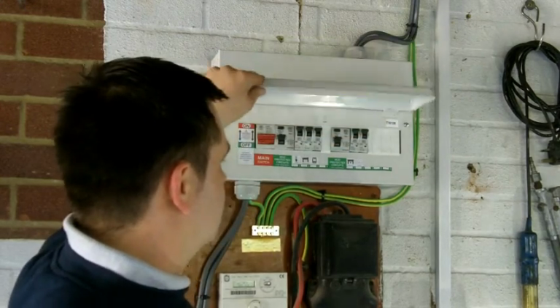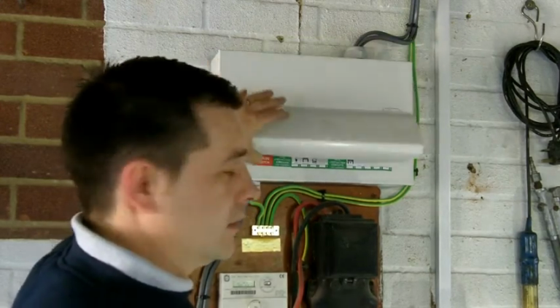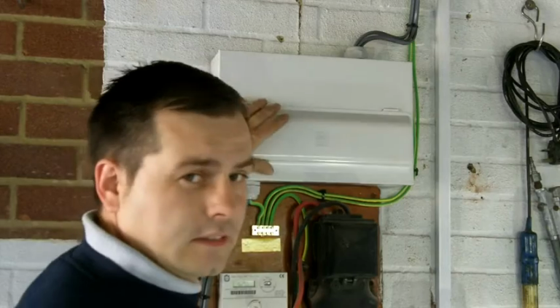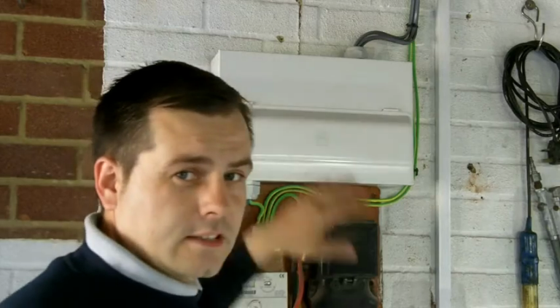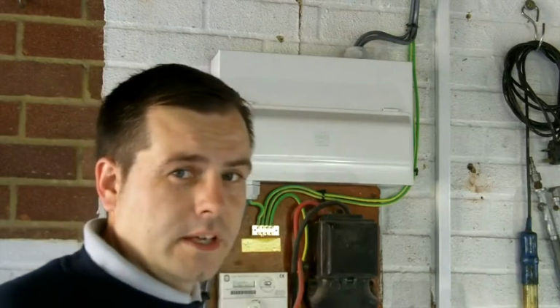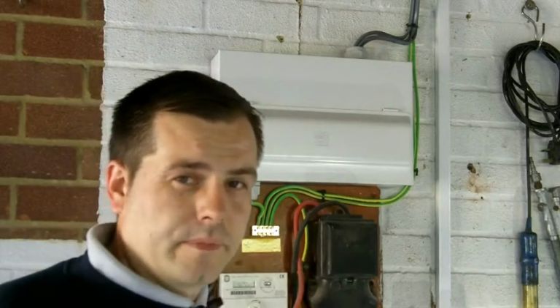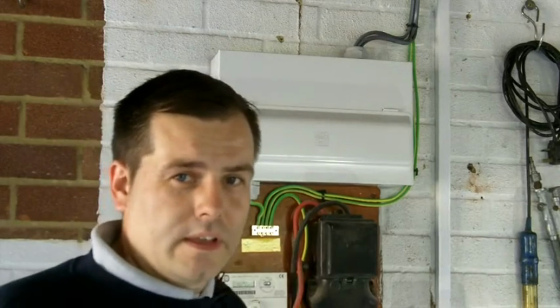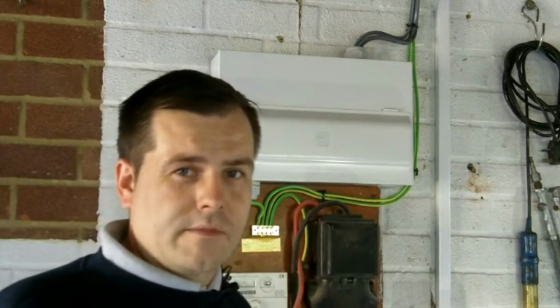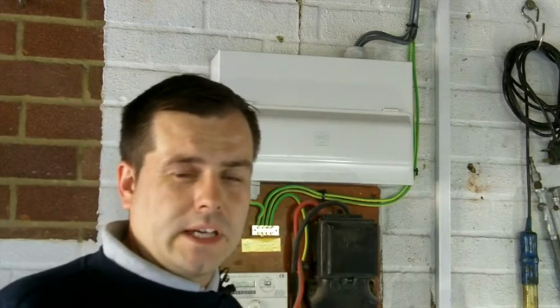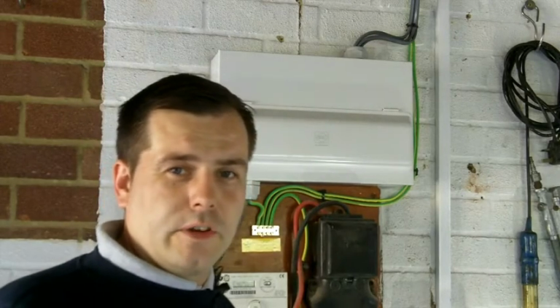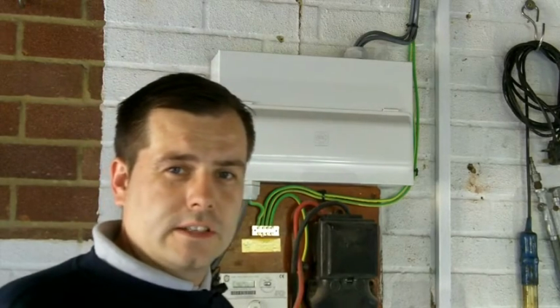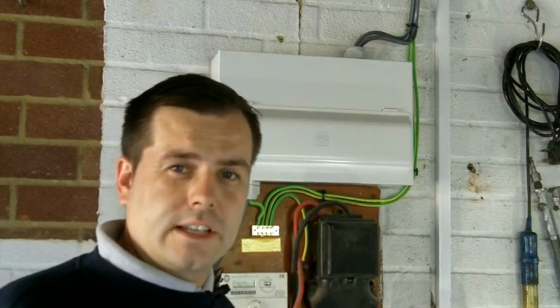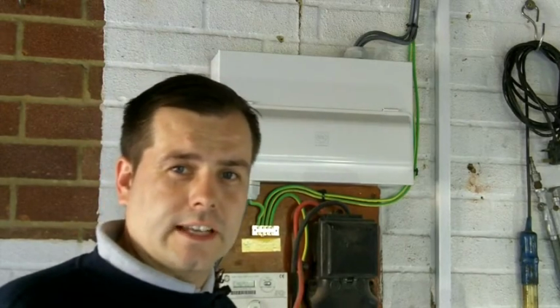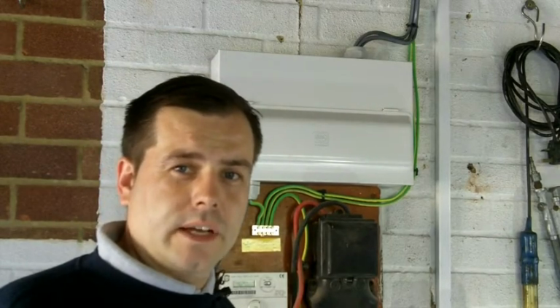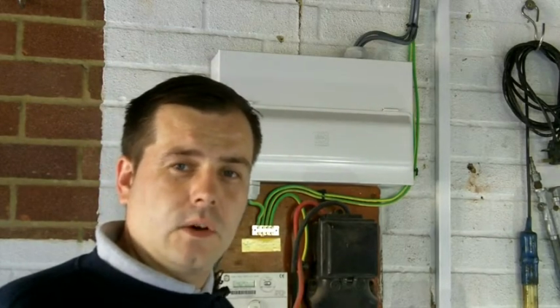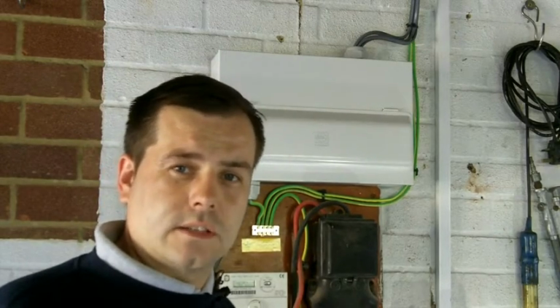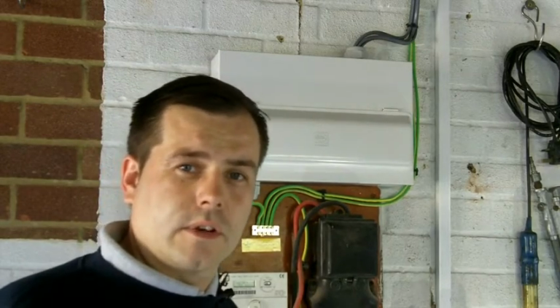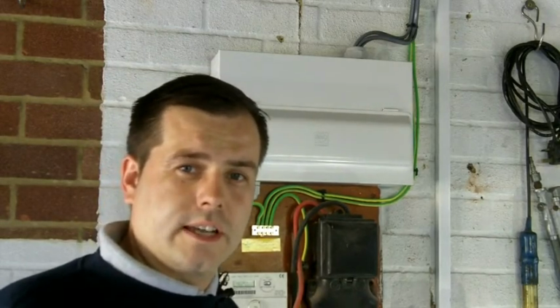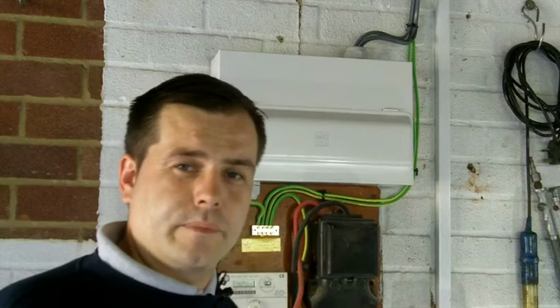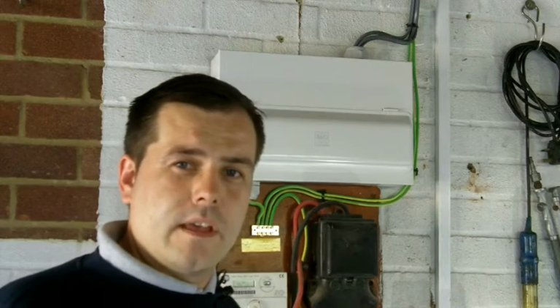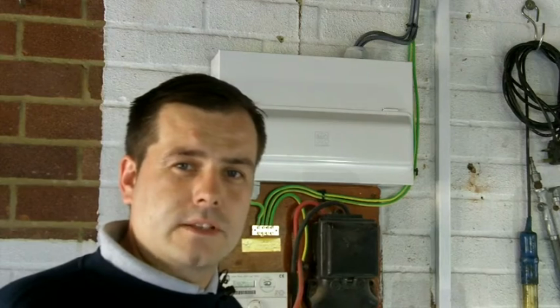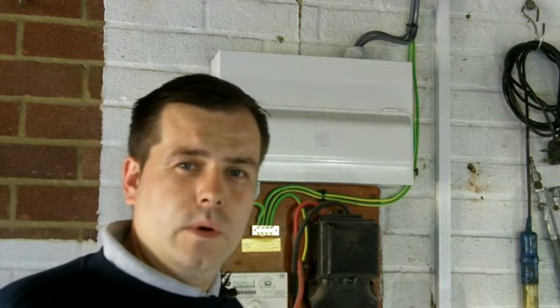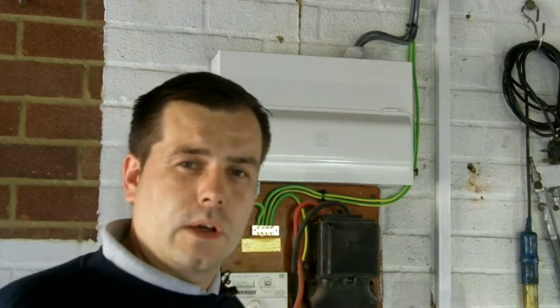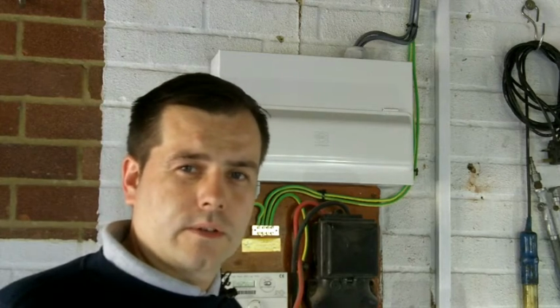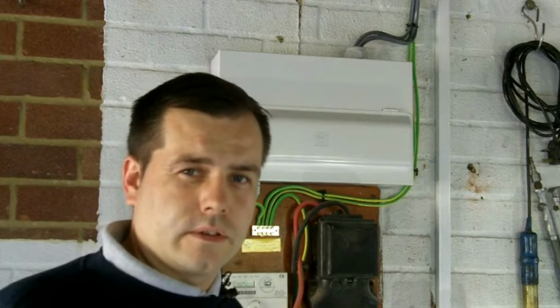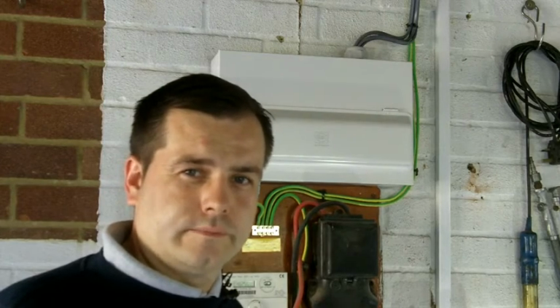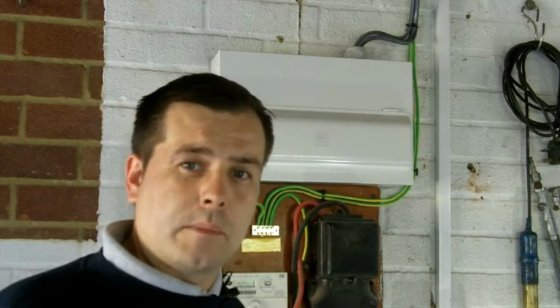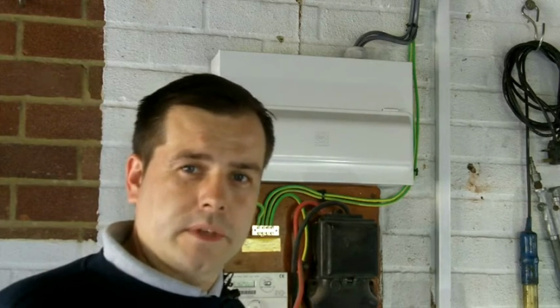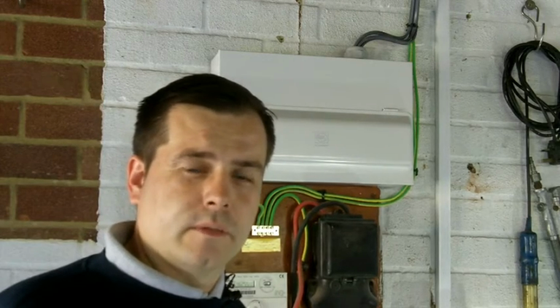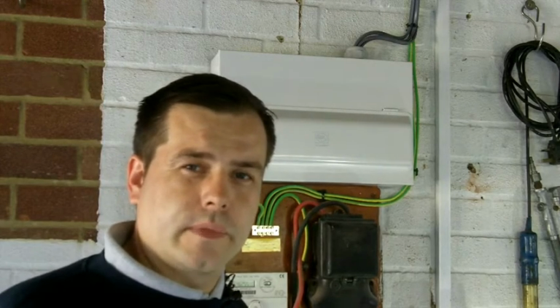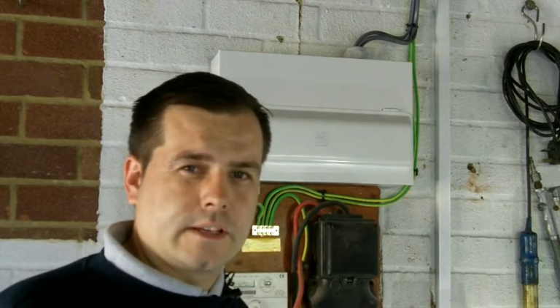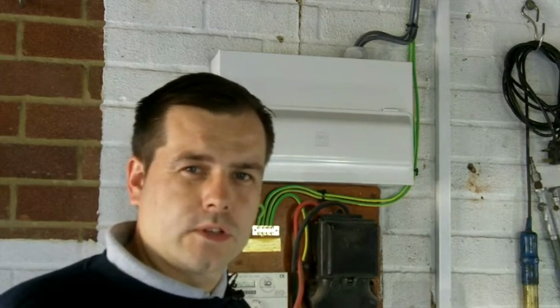Remember, if your RCD doesn't activate or doesn't reset, please call your local electrician — I'll be happy to help. Thanks for watching.